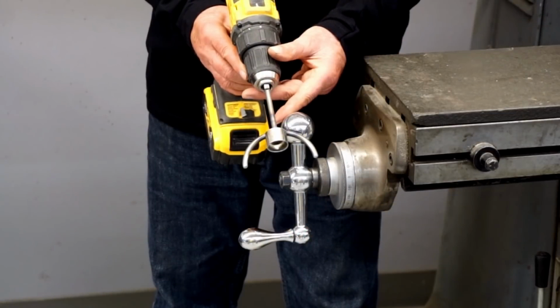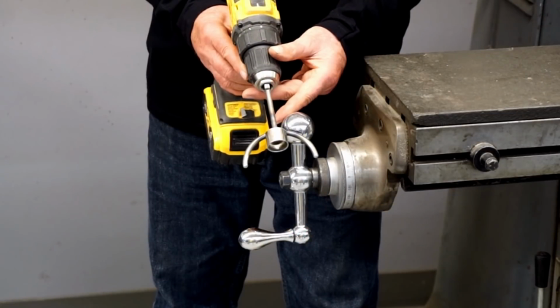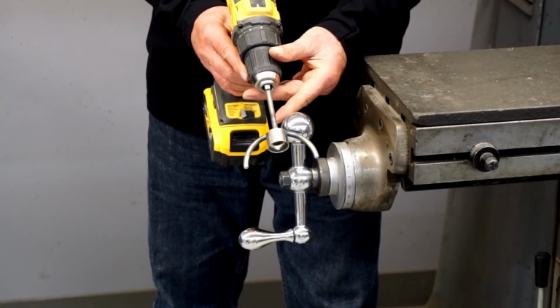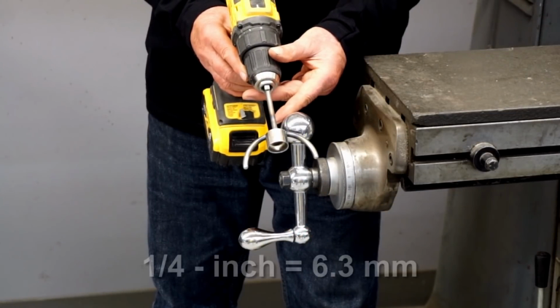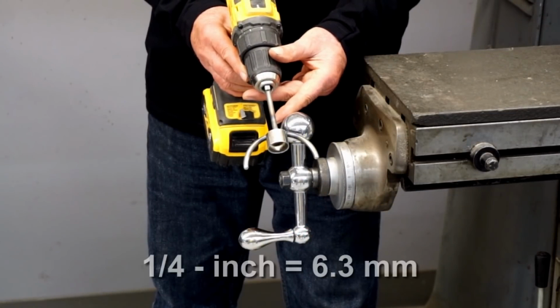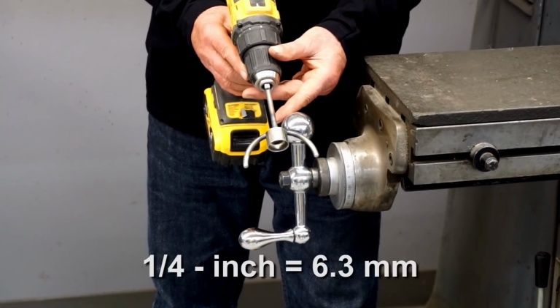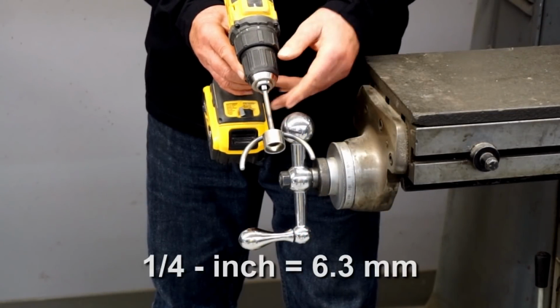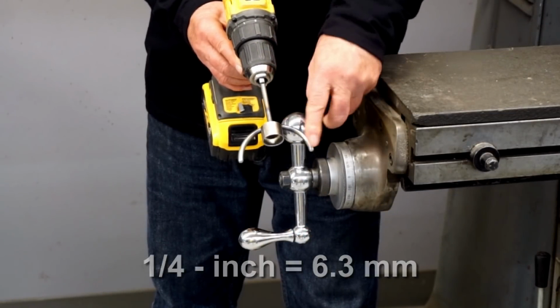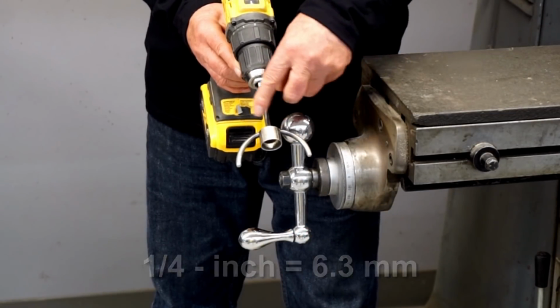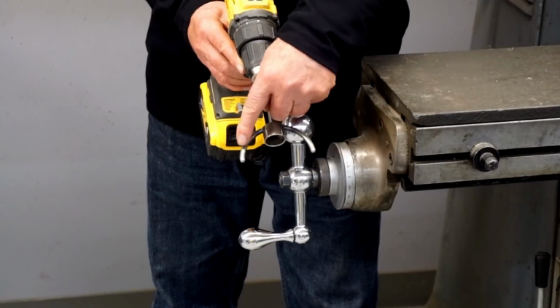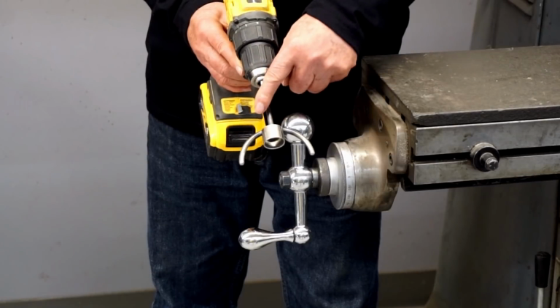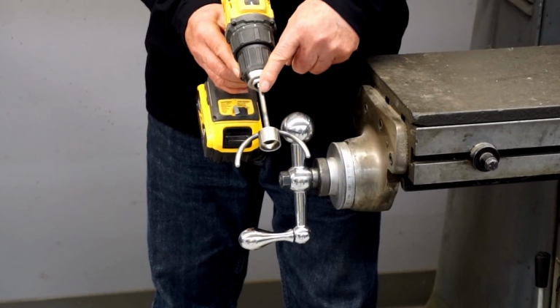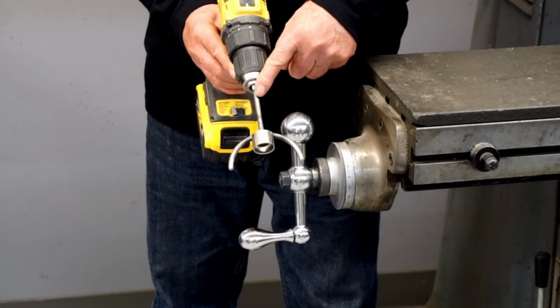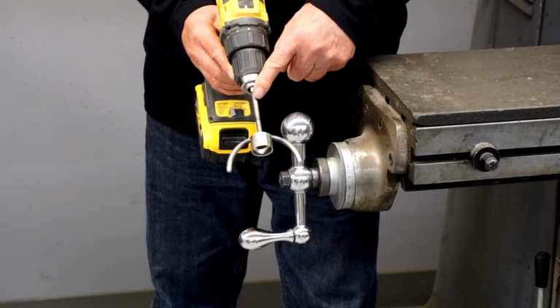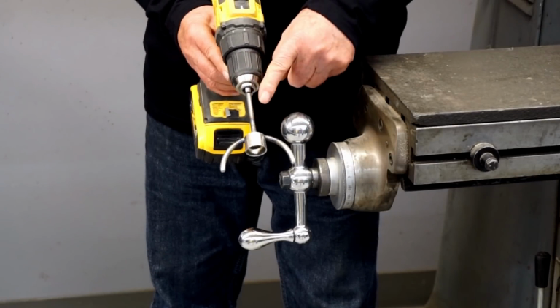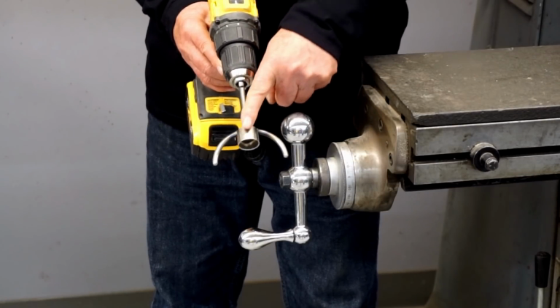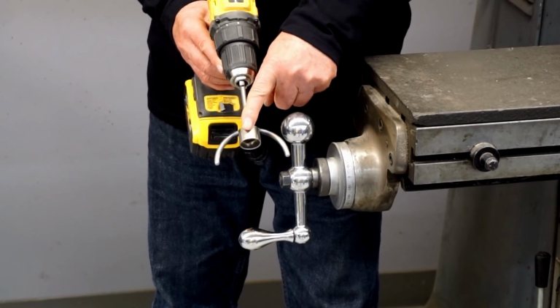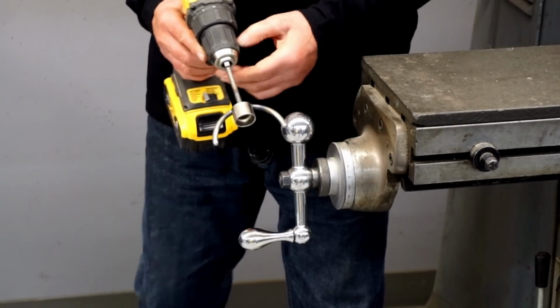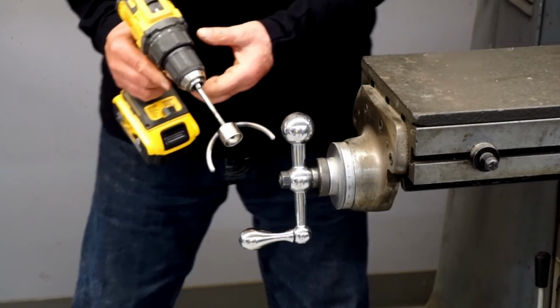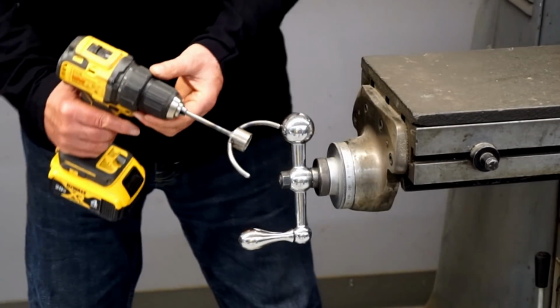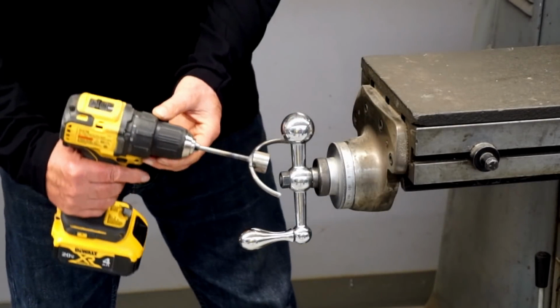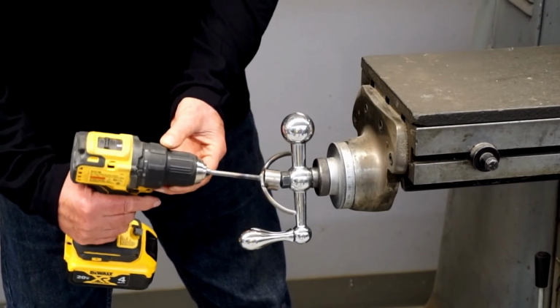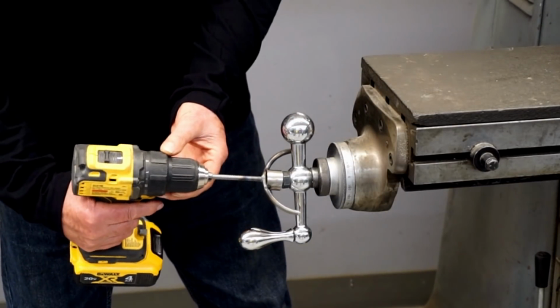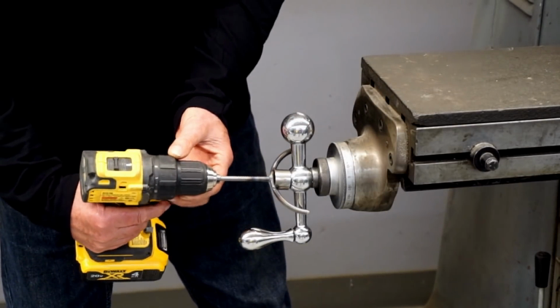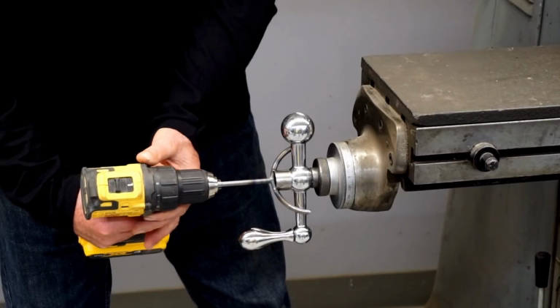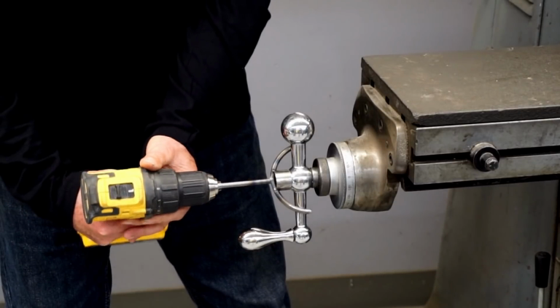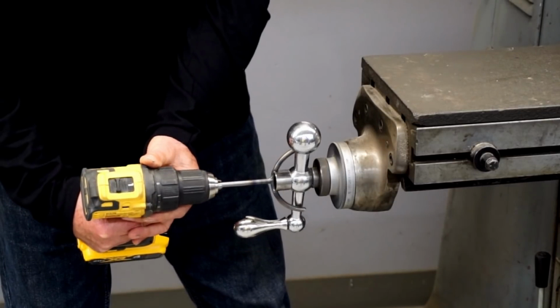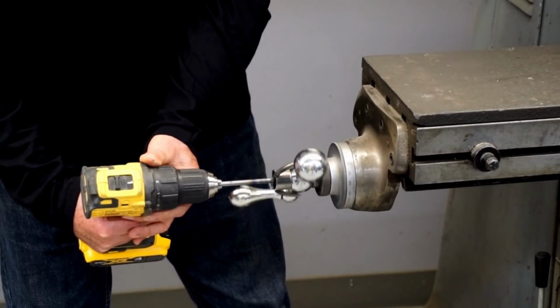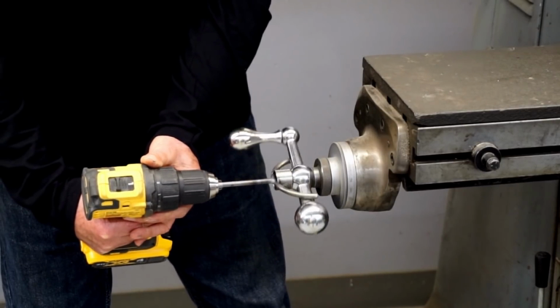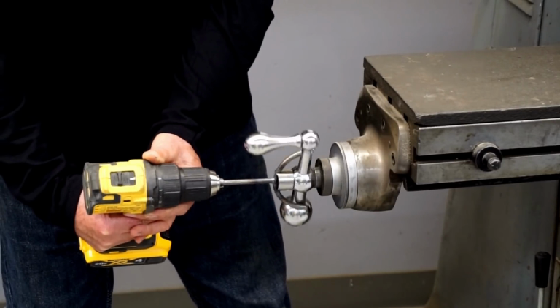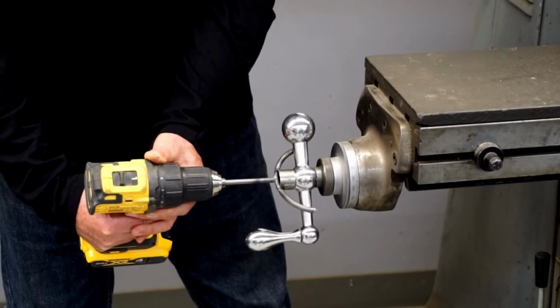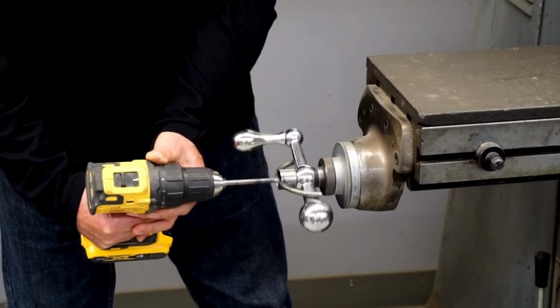I made mine from quarter-inch round bar. It's a simple loop connected to a straight shaft, and I attached a collar to fit over the nut on the handle. This works great for both the X and Y axis.